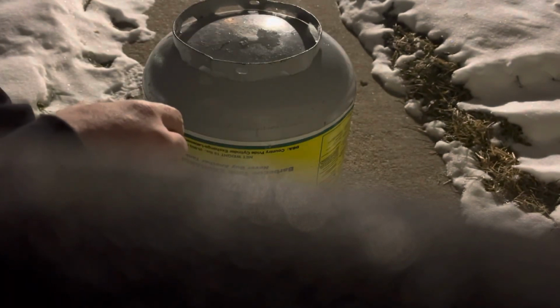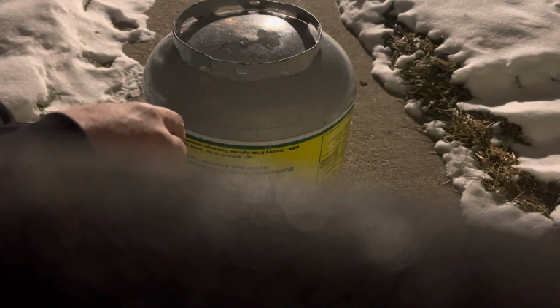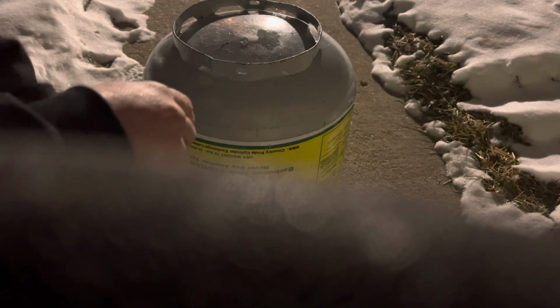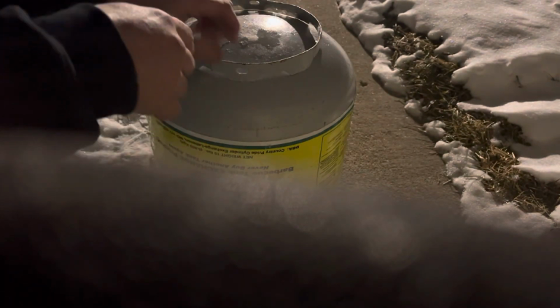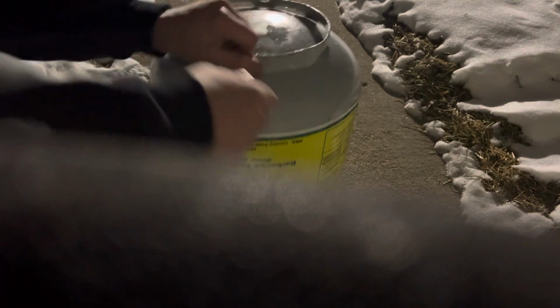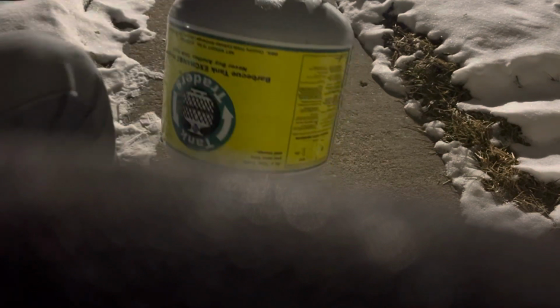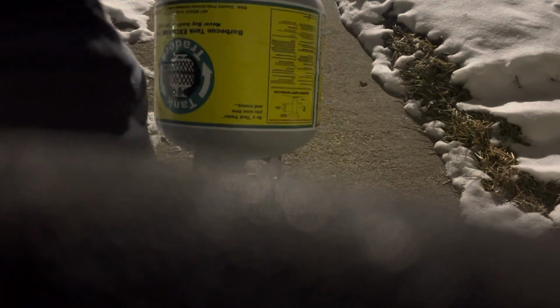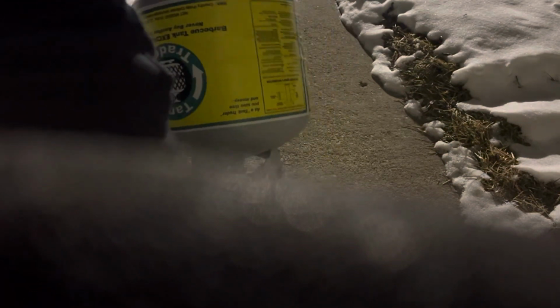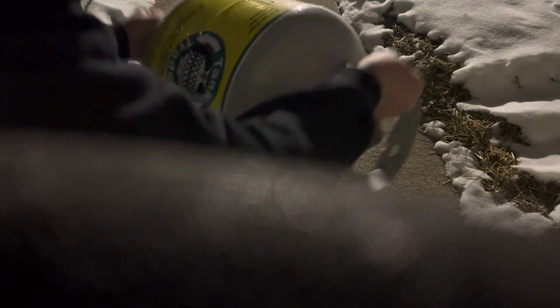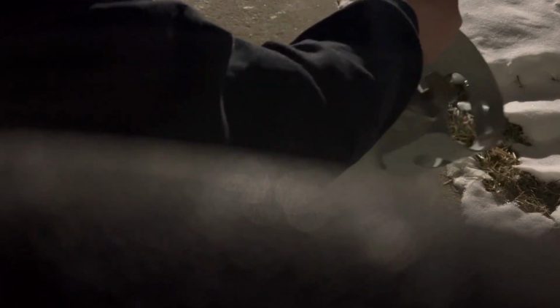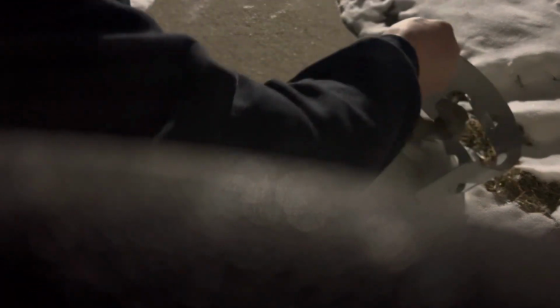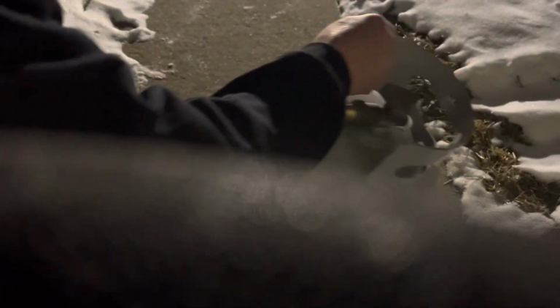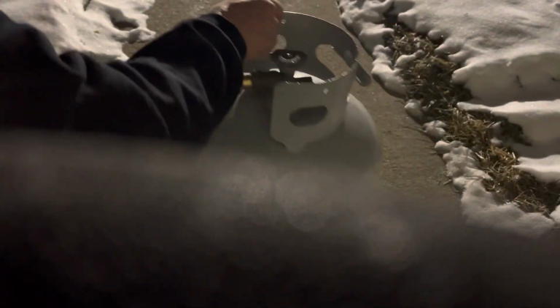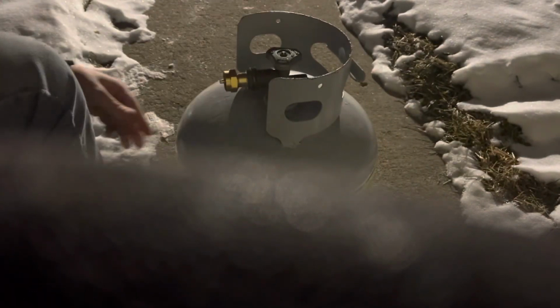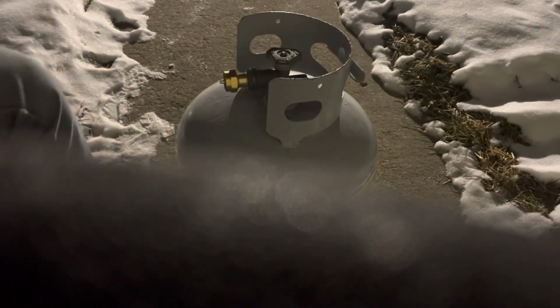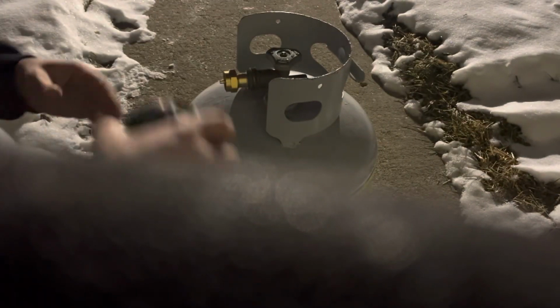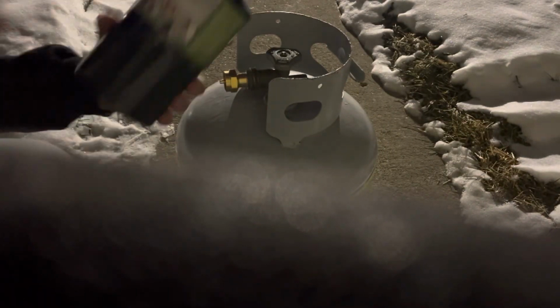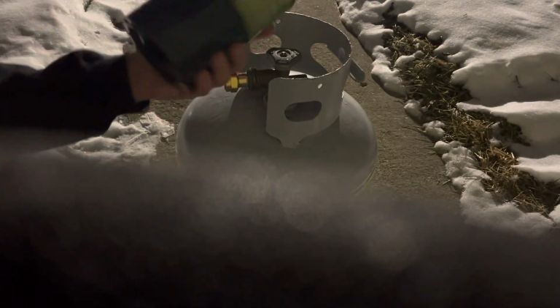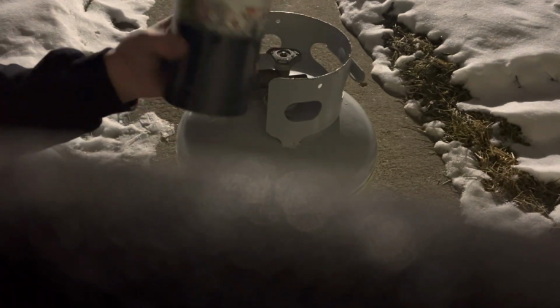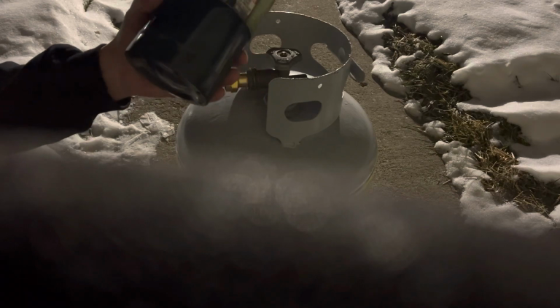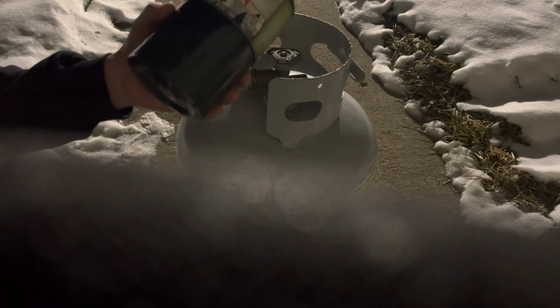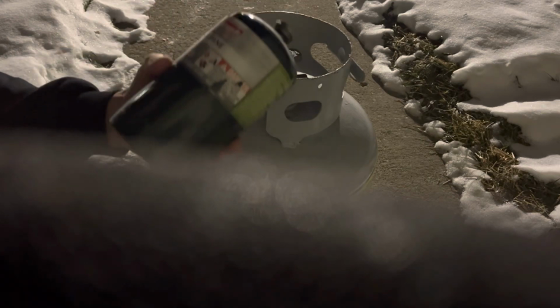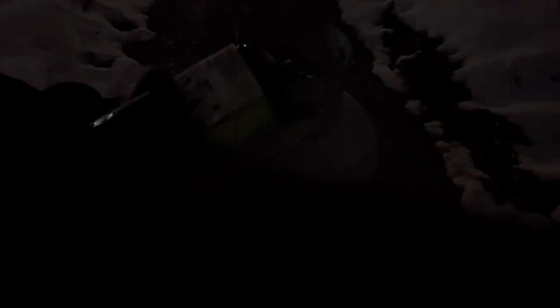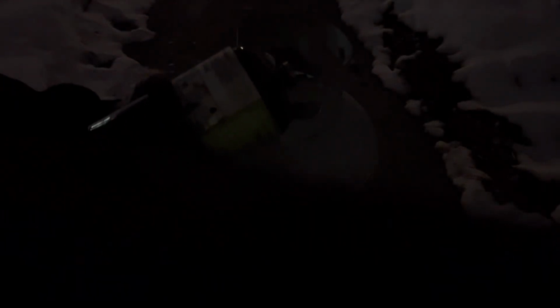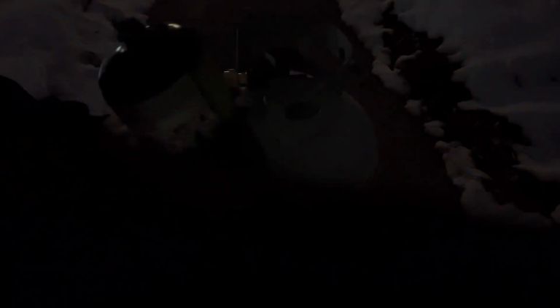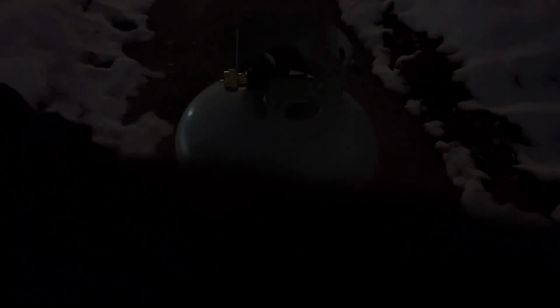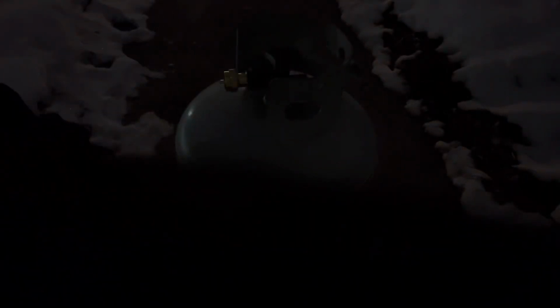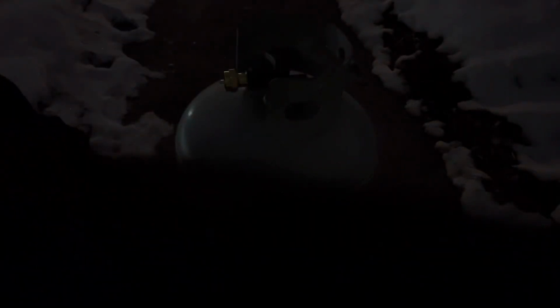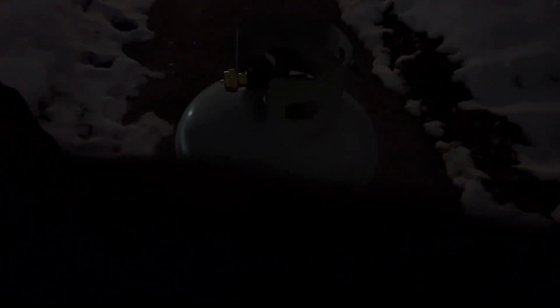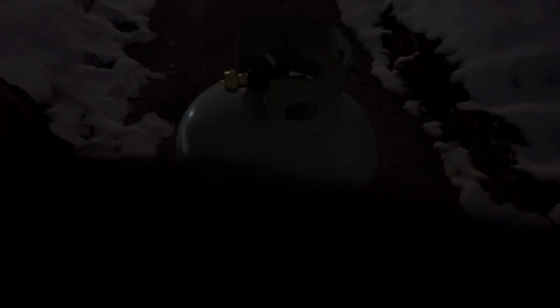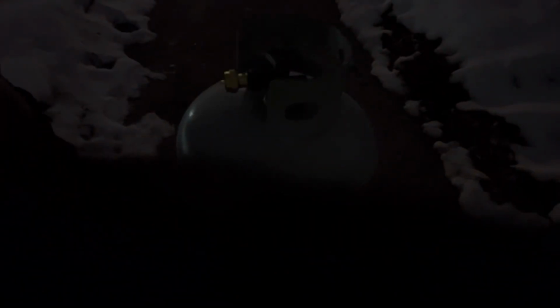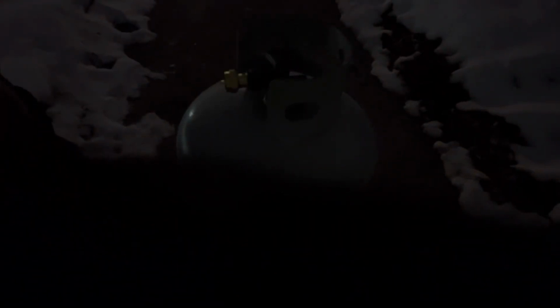Now all I have to do is carry a few of these propane tanks with me and I can leave the 20 pounder at home.